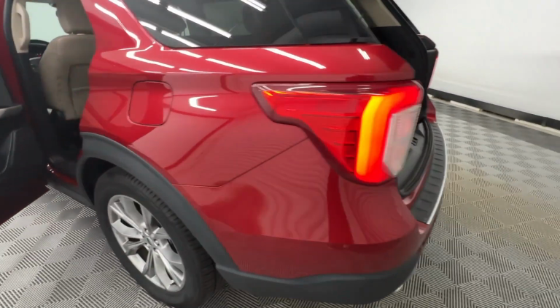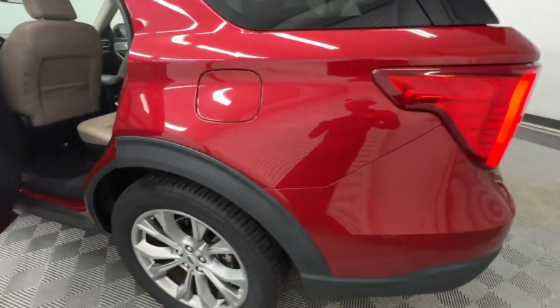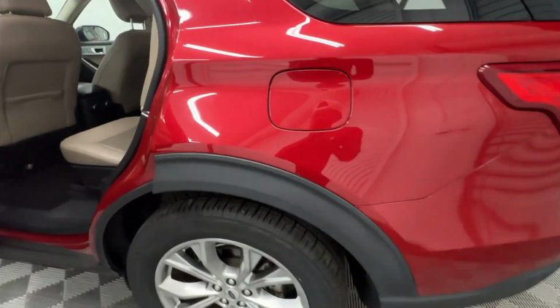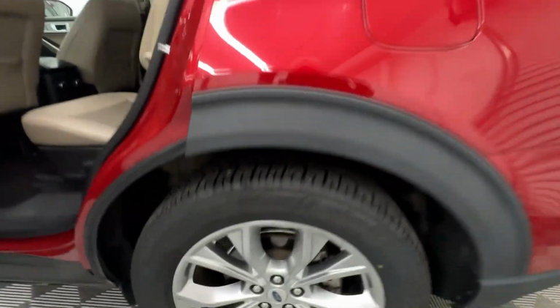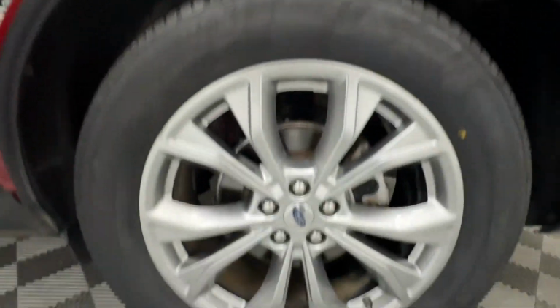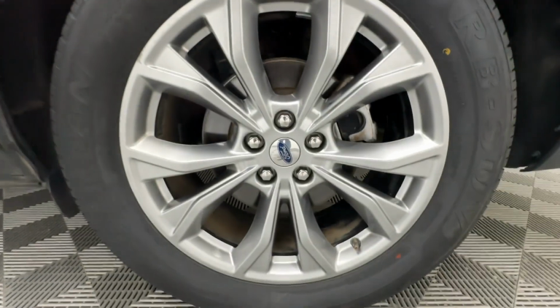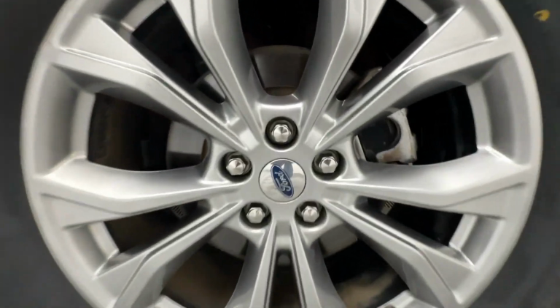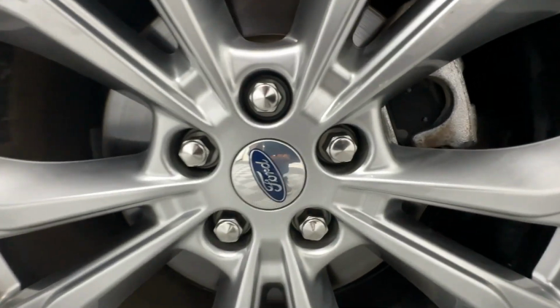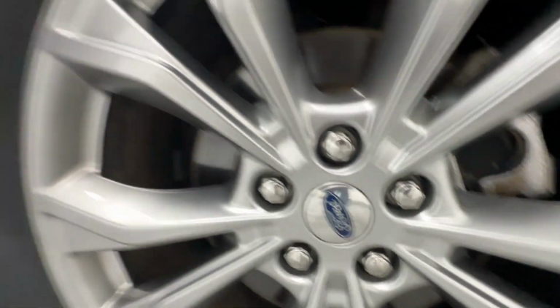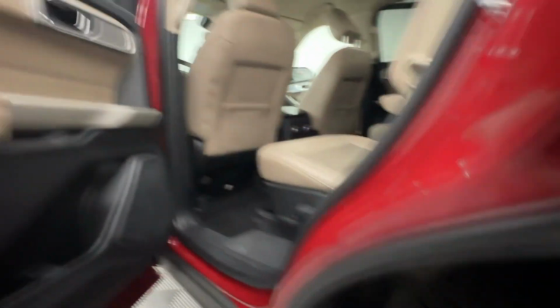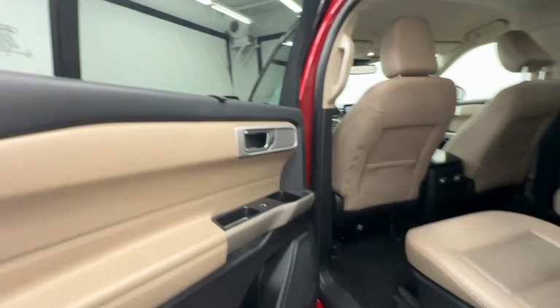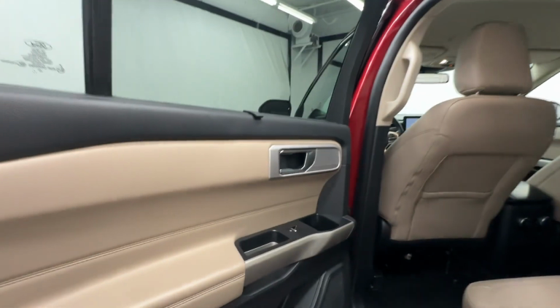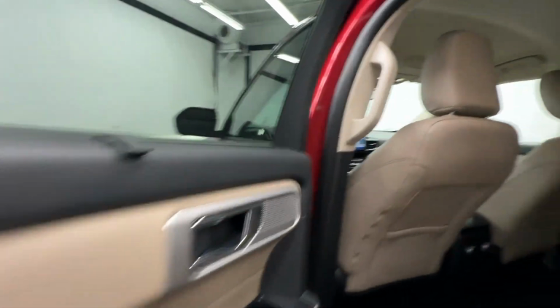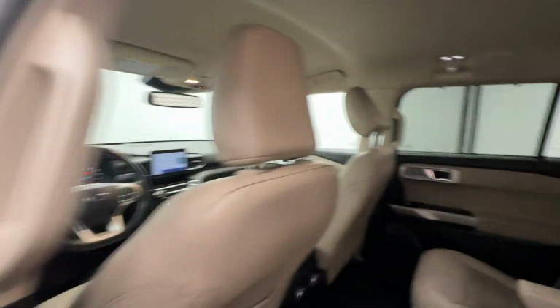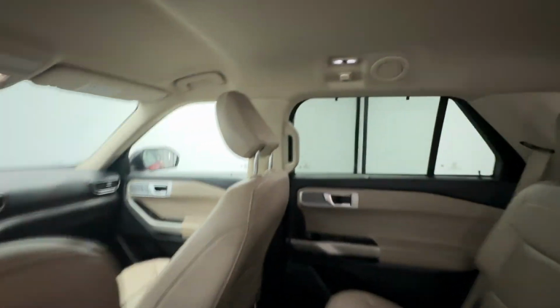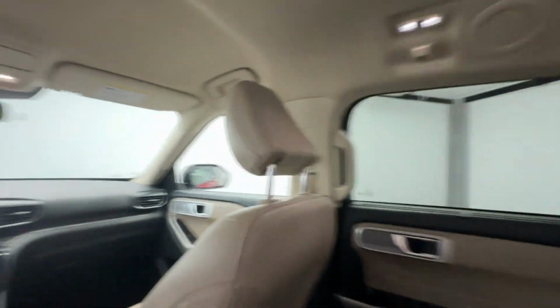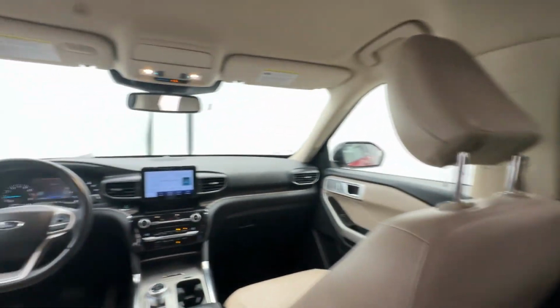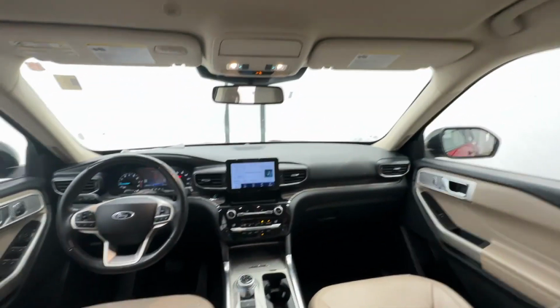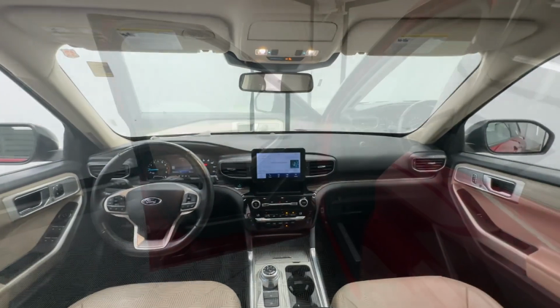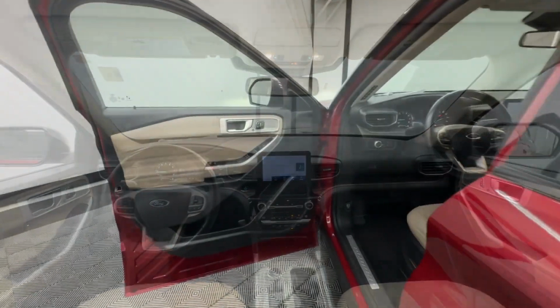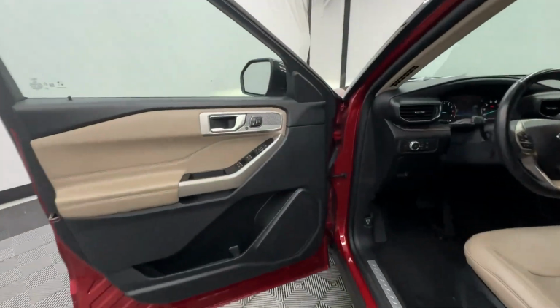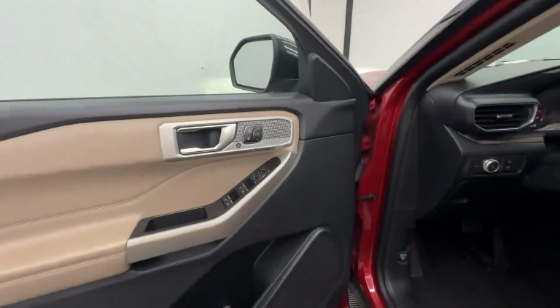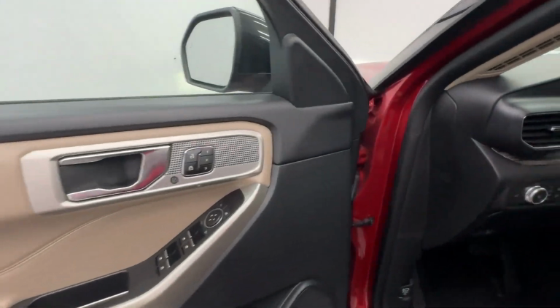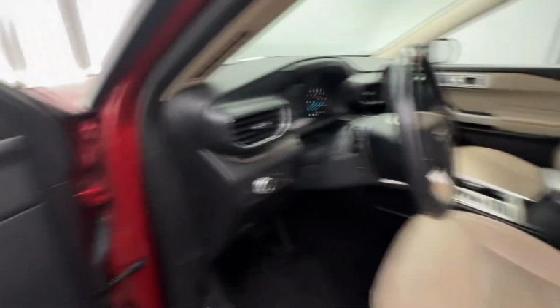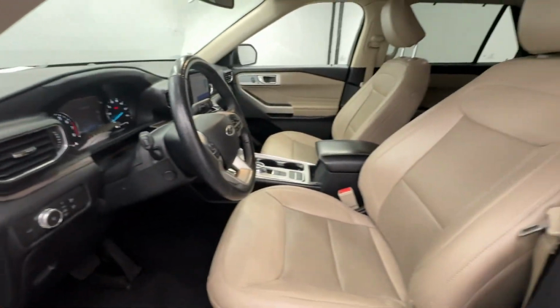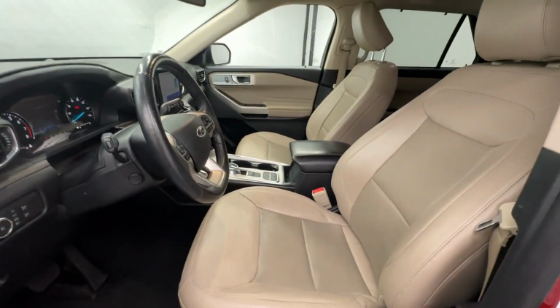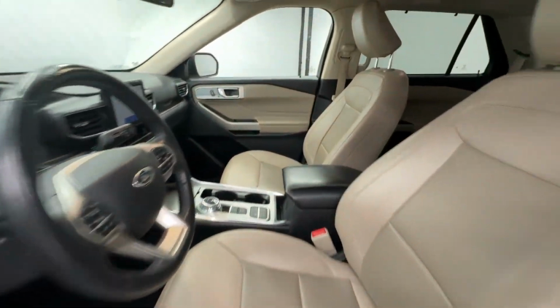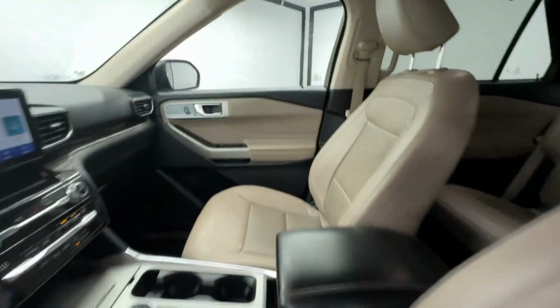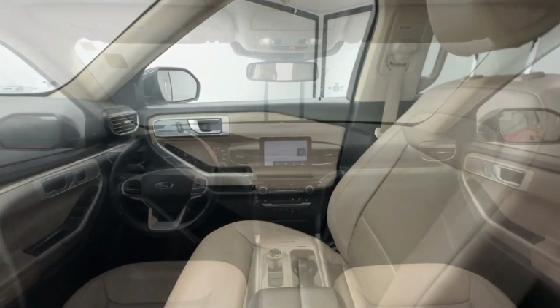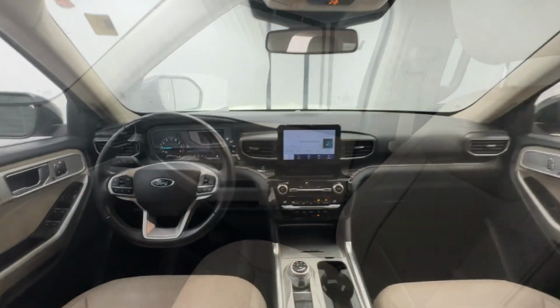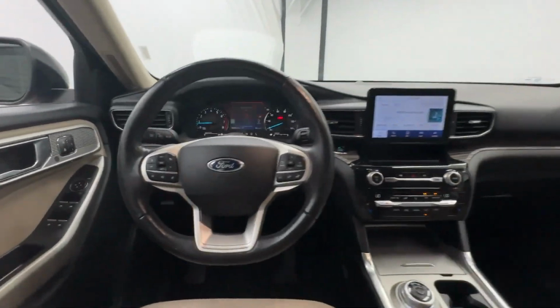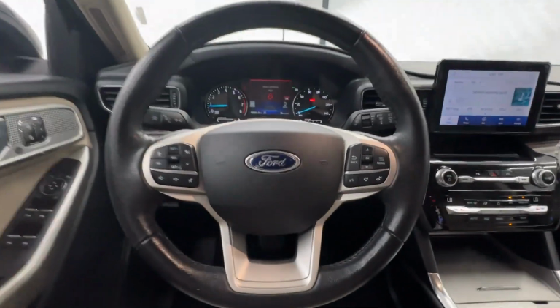Highlighted options include: heated steering wheel, Apple CarPlay and/or Android Auto, navigation system, keyless entry, fog lamps, backup camera, power lift gate, heated mirrors, heated rear seat, and satellite radio.